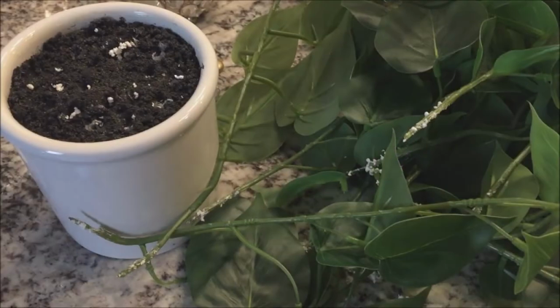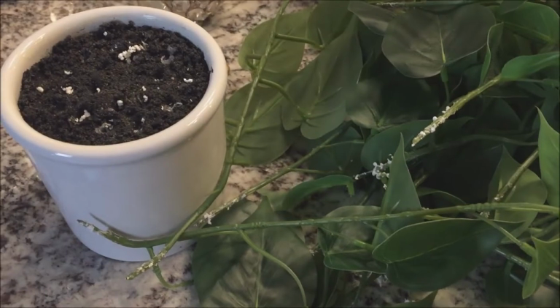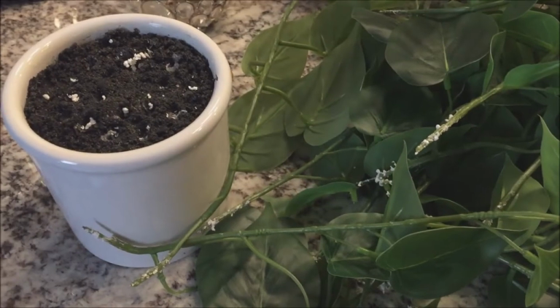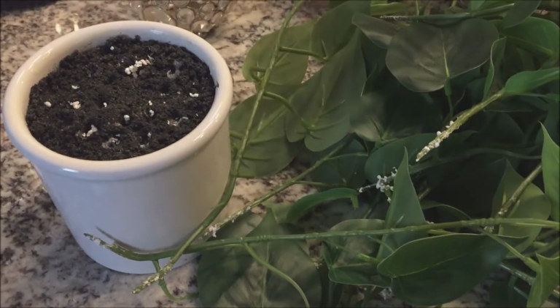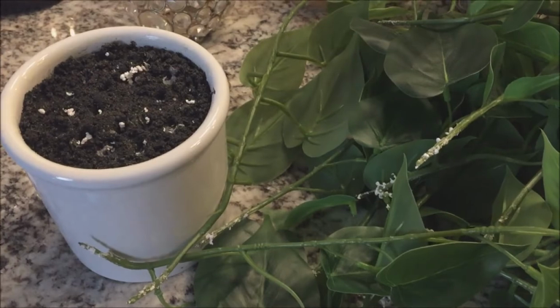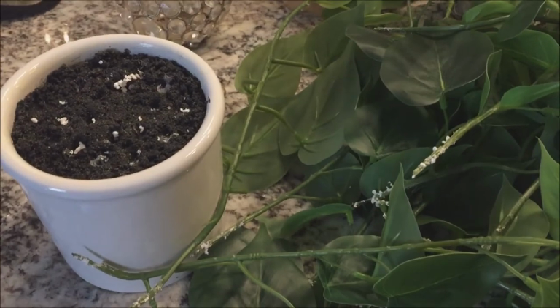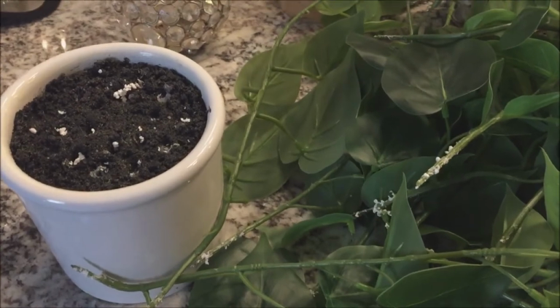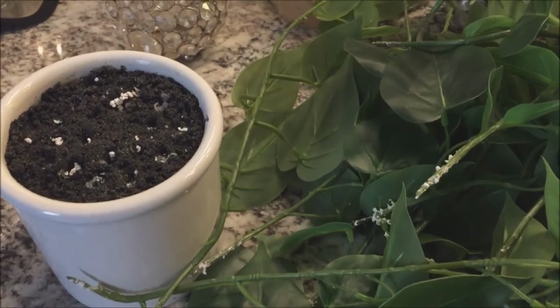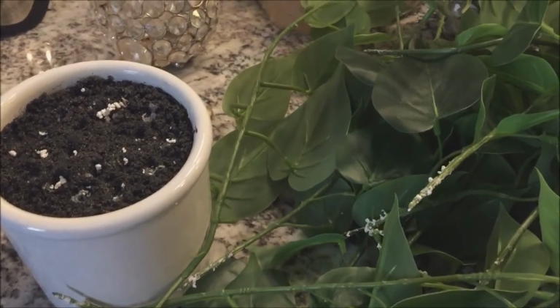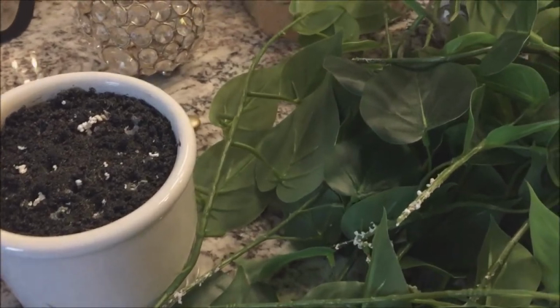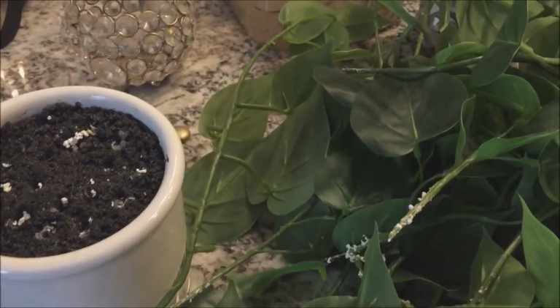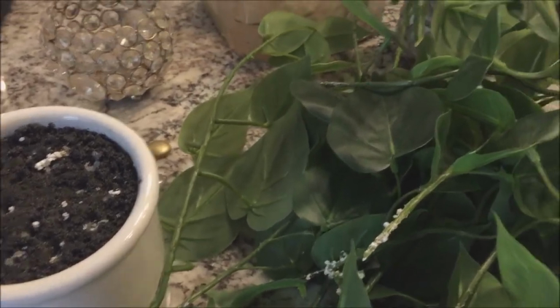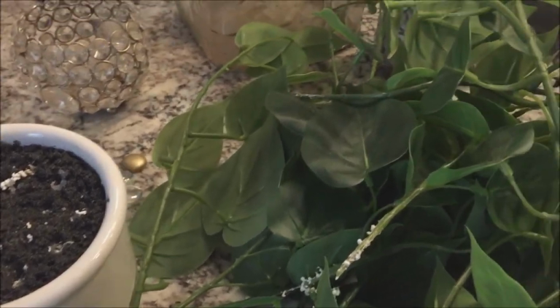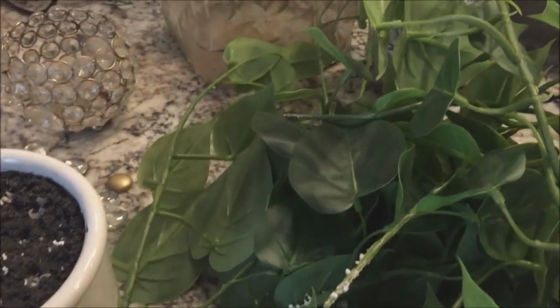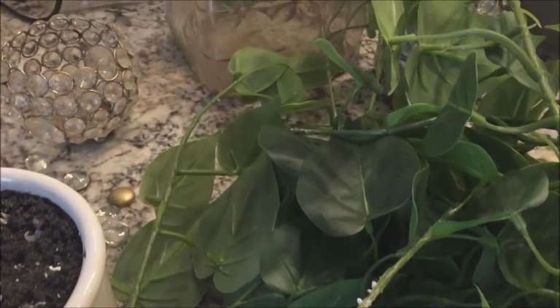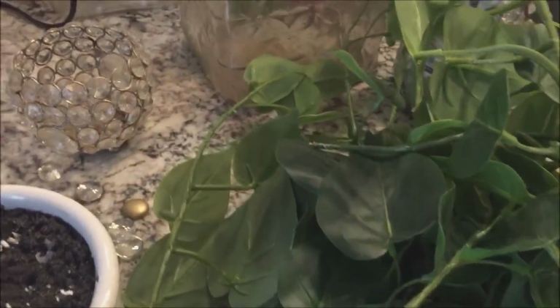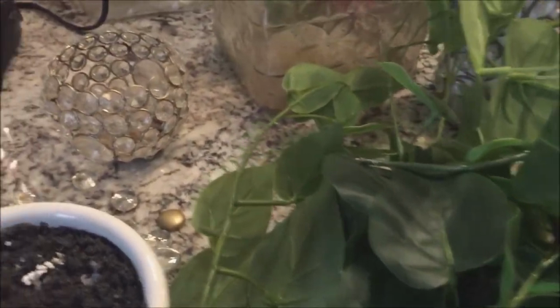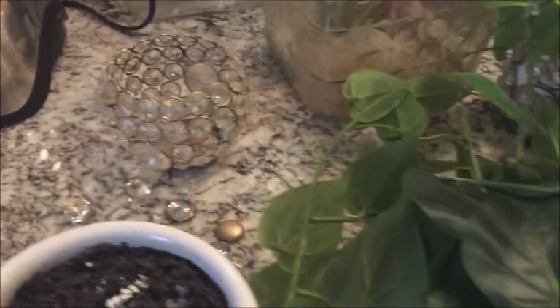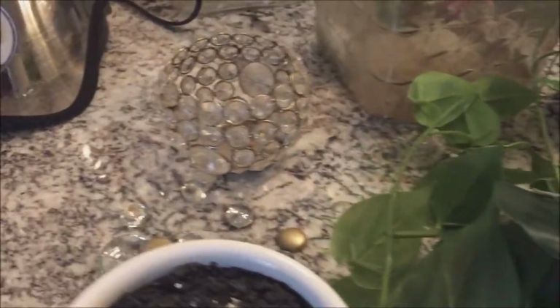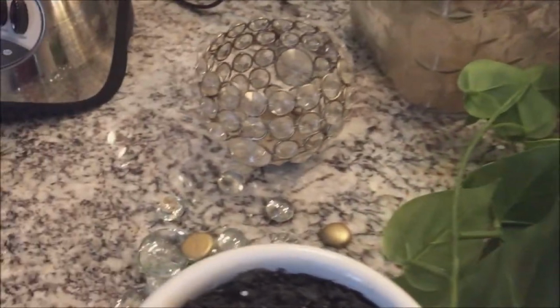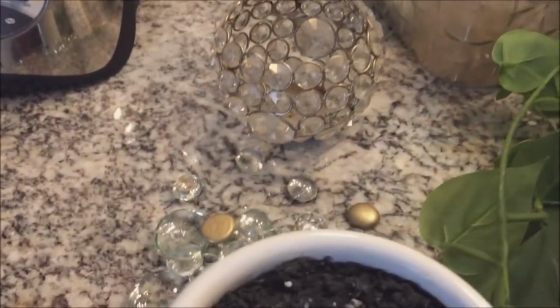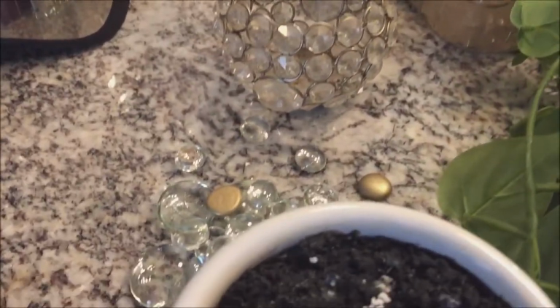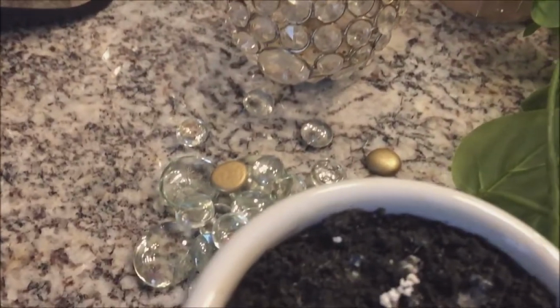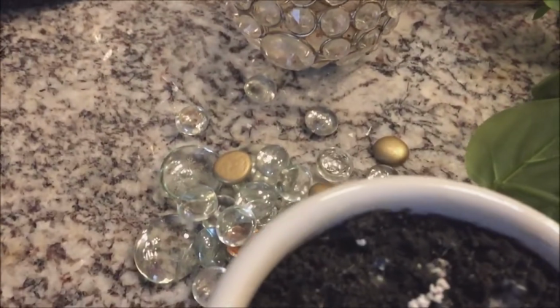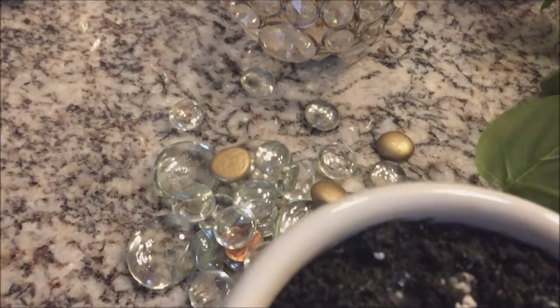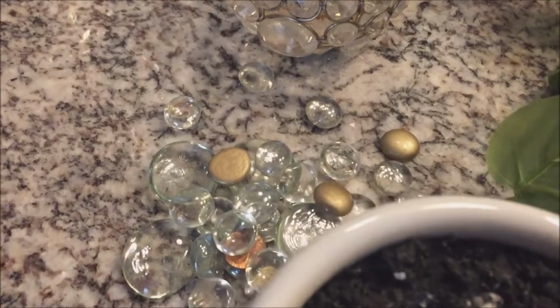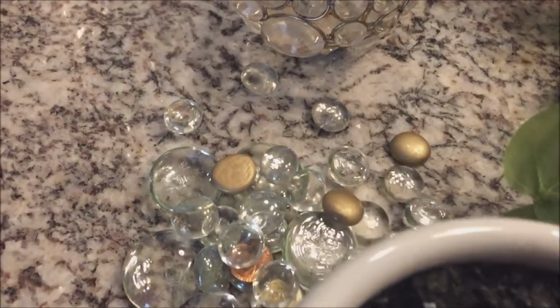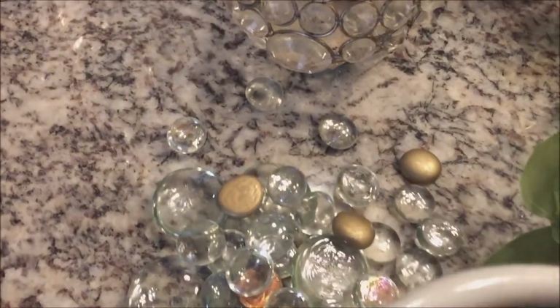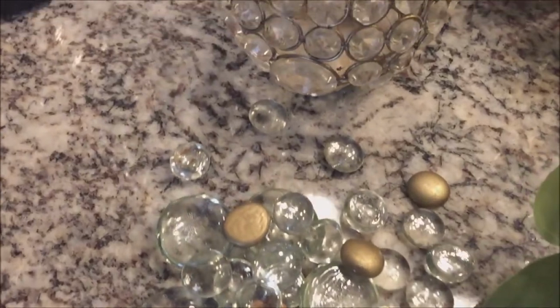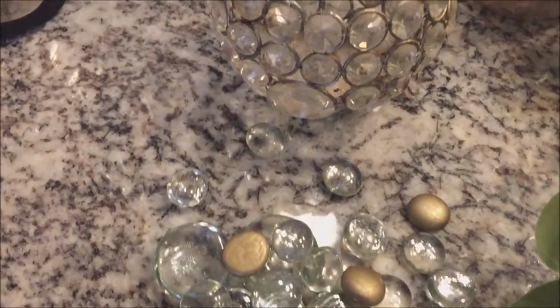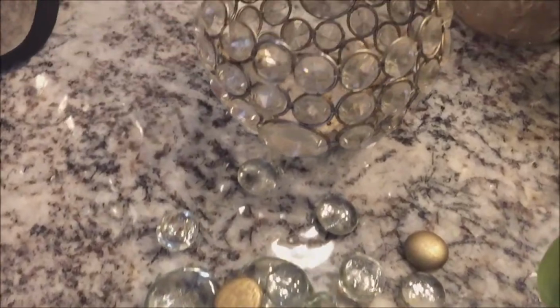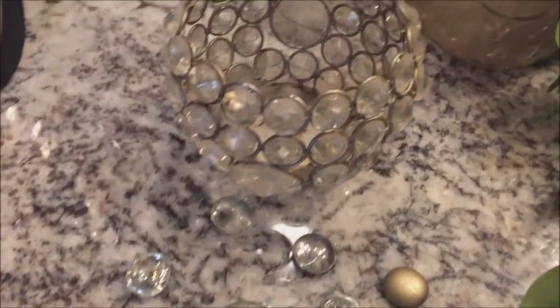Hey, this is Leslie of Leslie Arnell. On today's episode of Stylish Home, I'm recreating a hanging pothos.